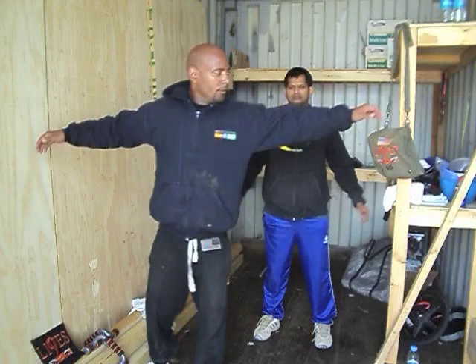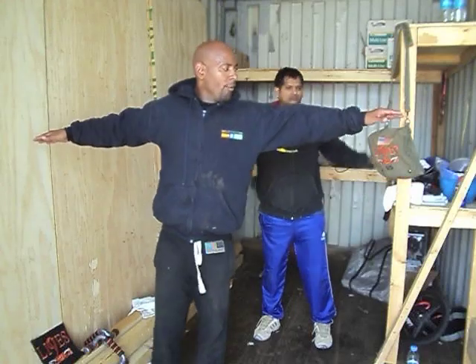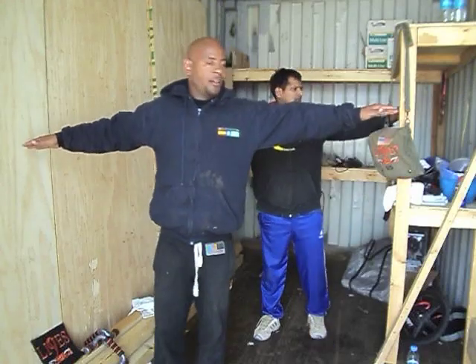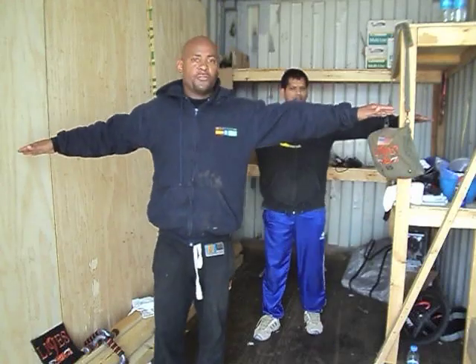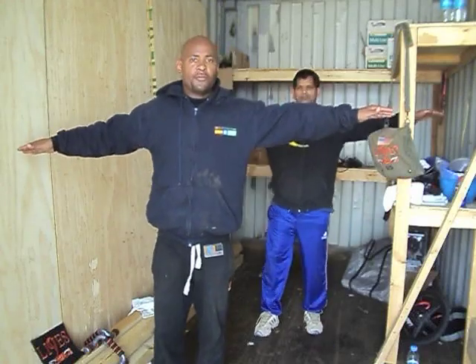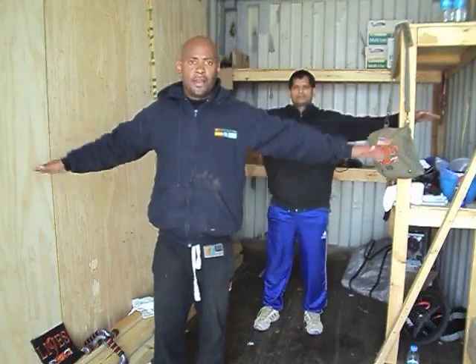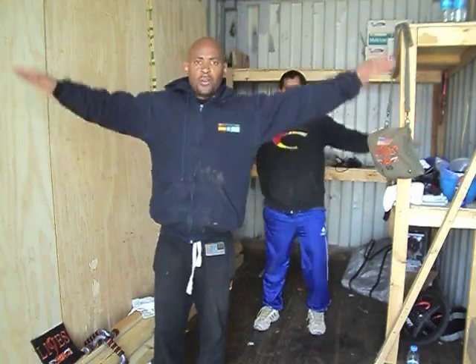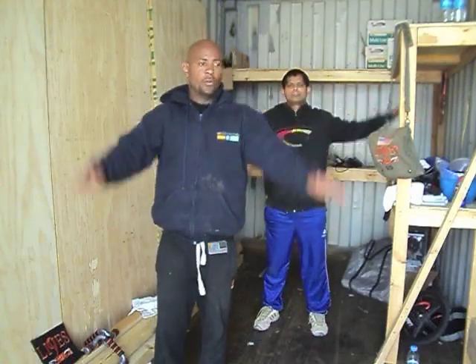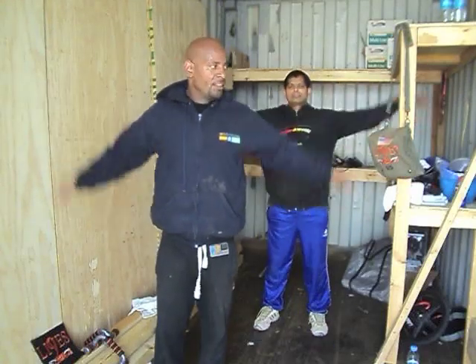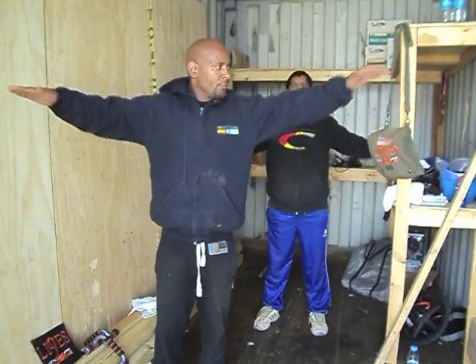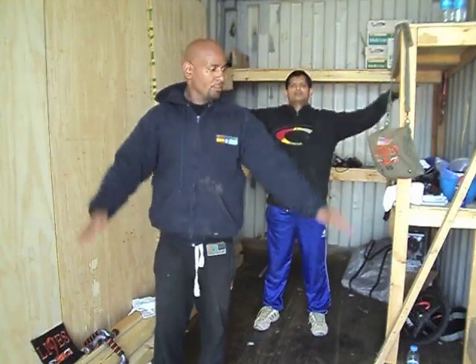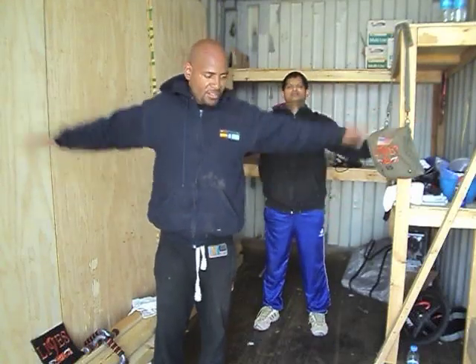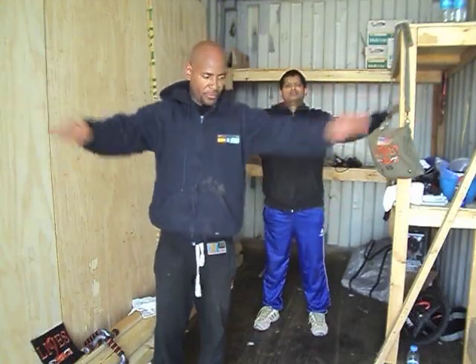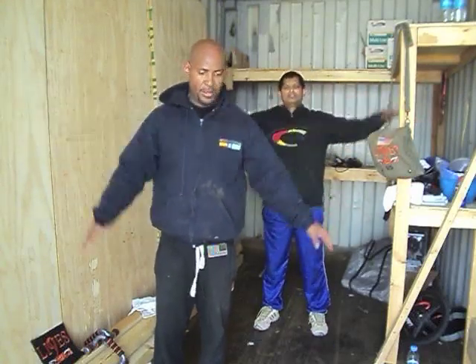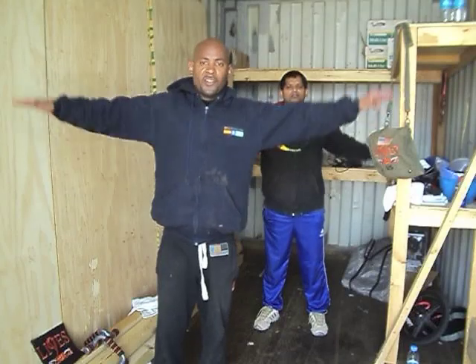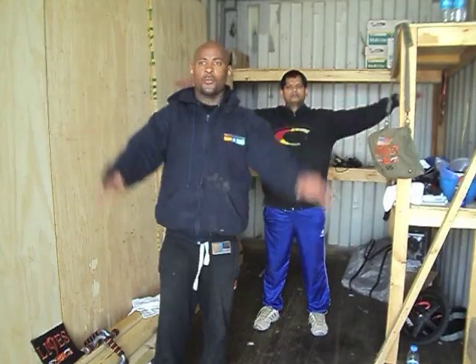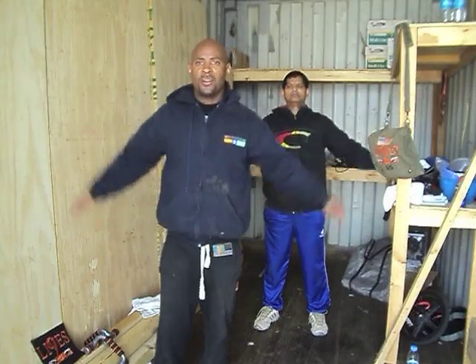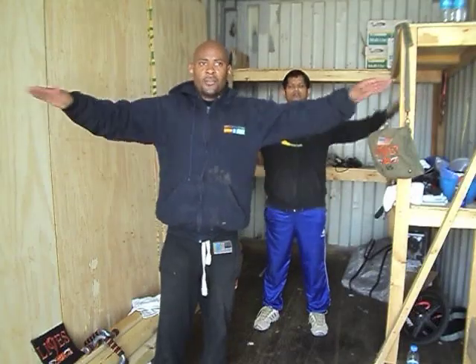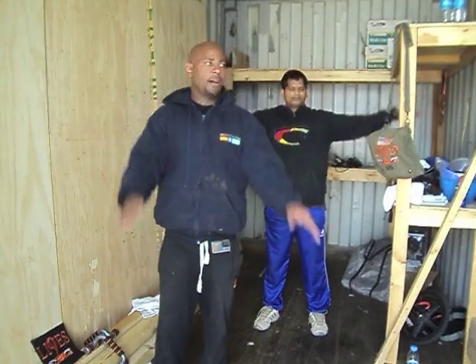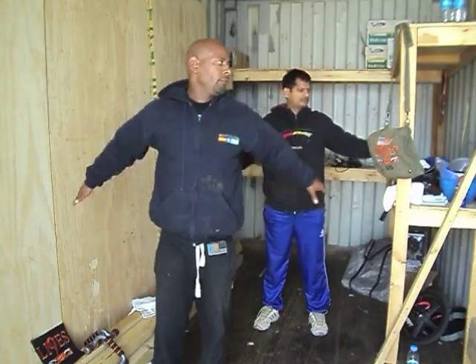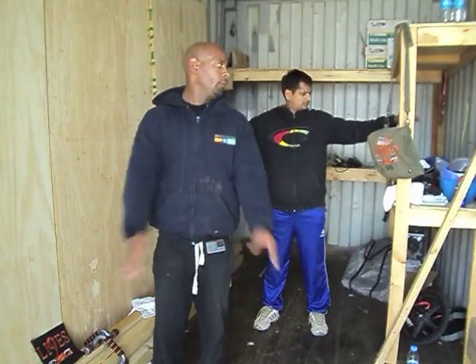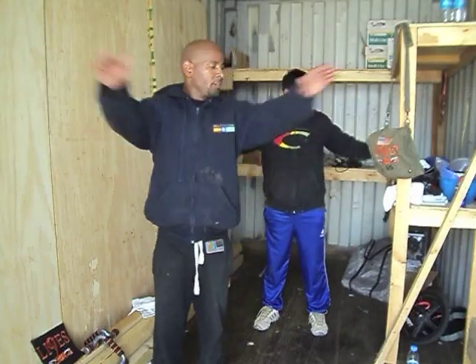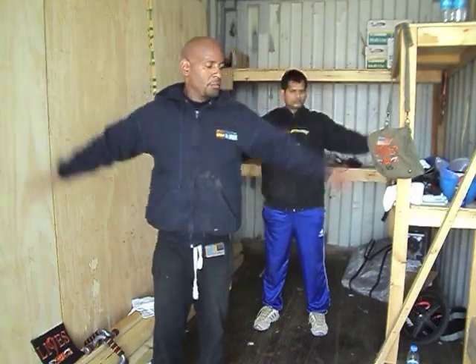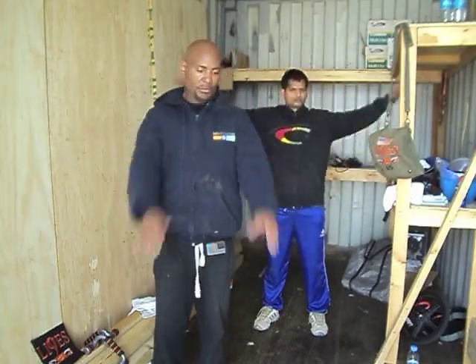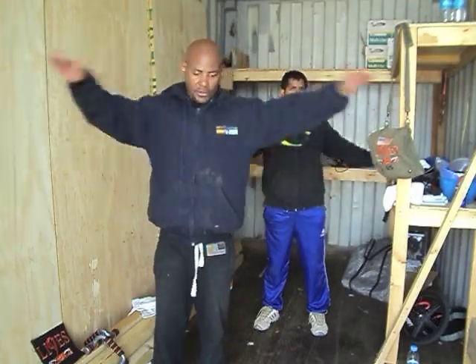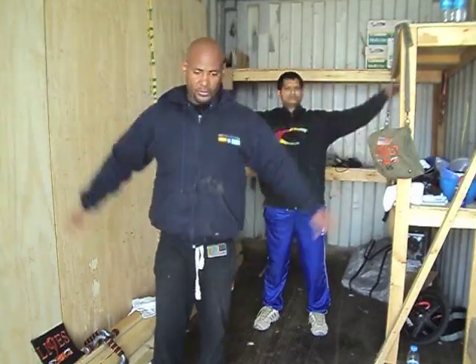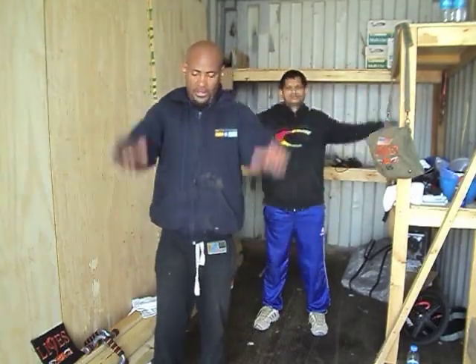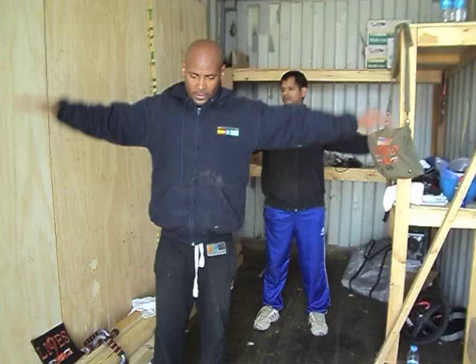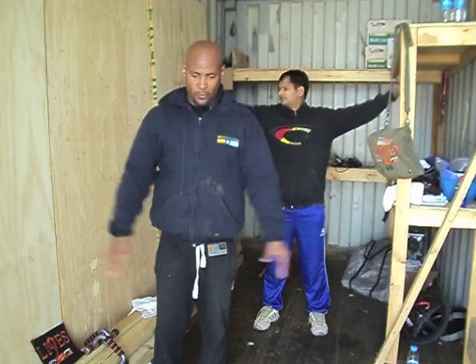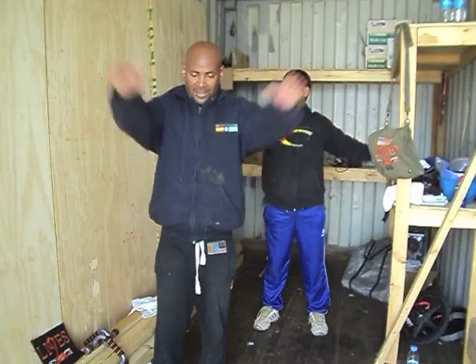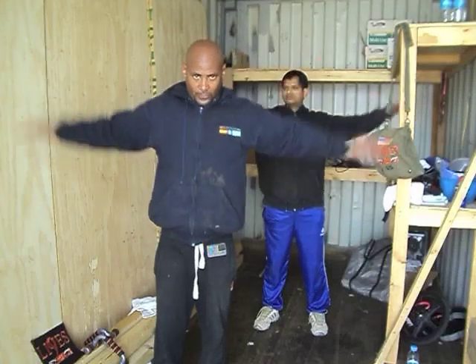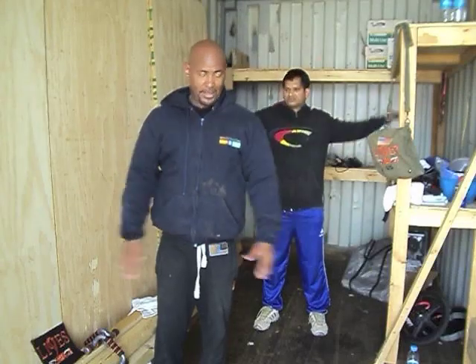Arms out. 5 and 5. 1, 2, 3, 4, 5. 1, 2, 3, 4, 5.